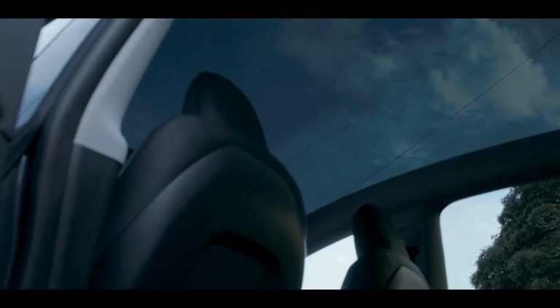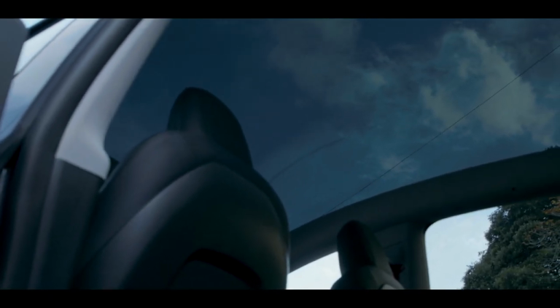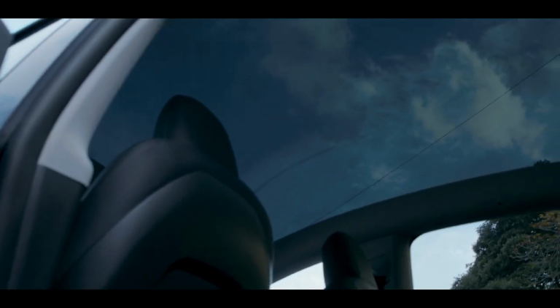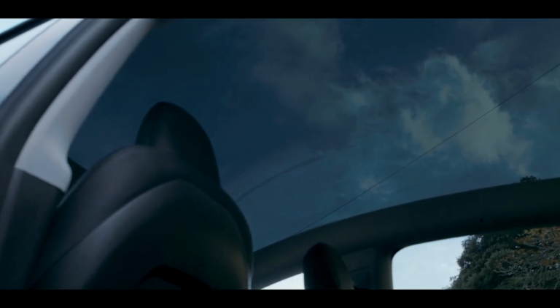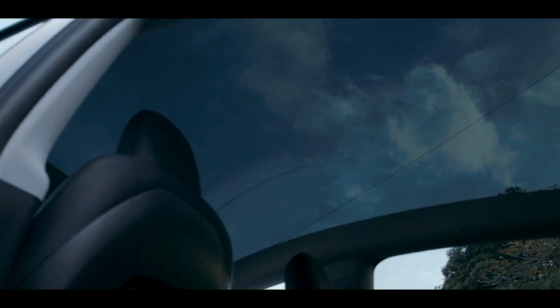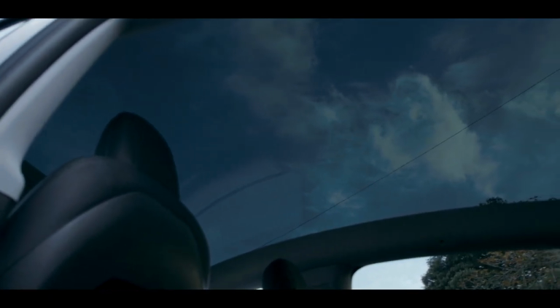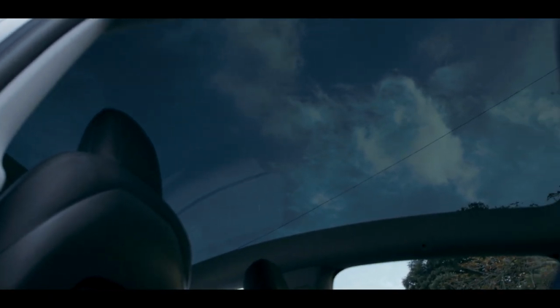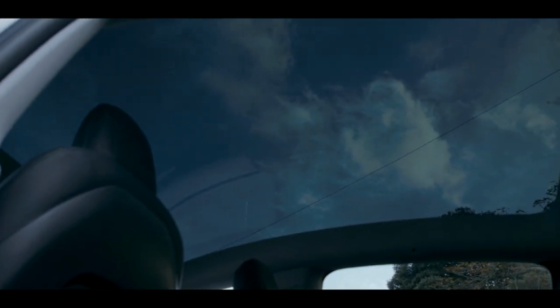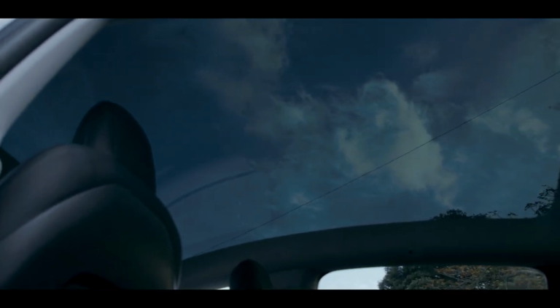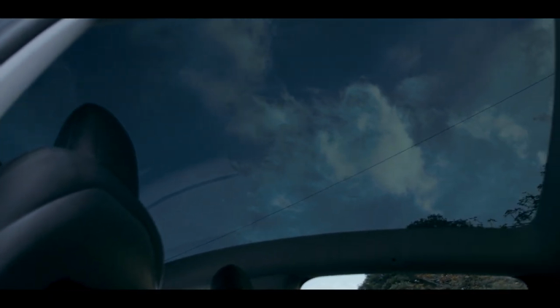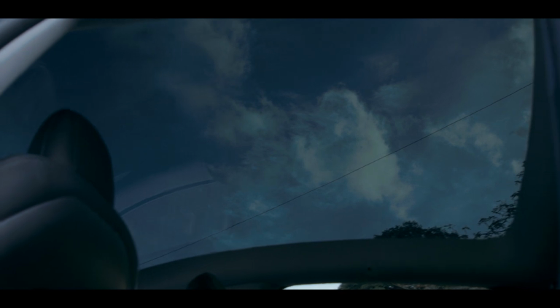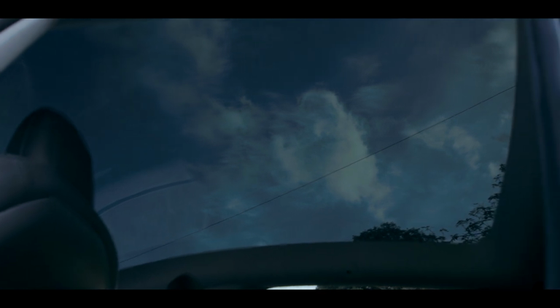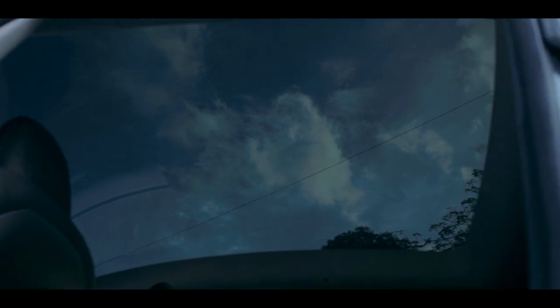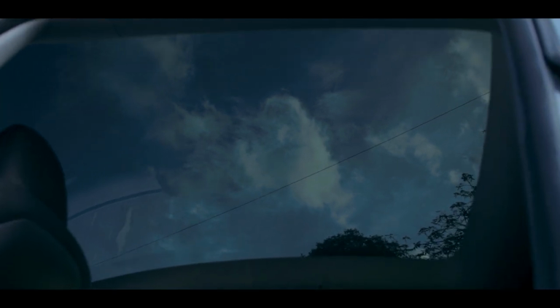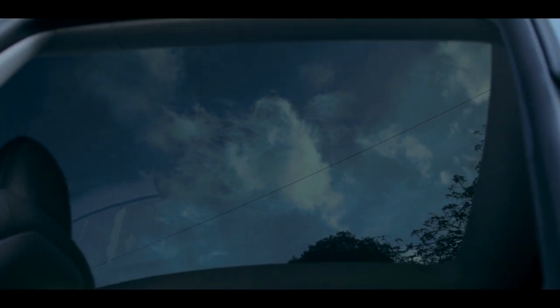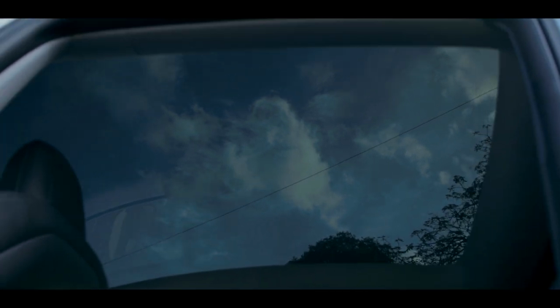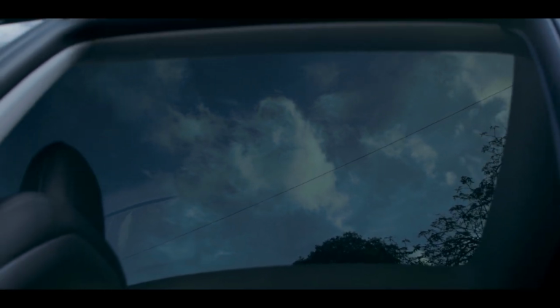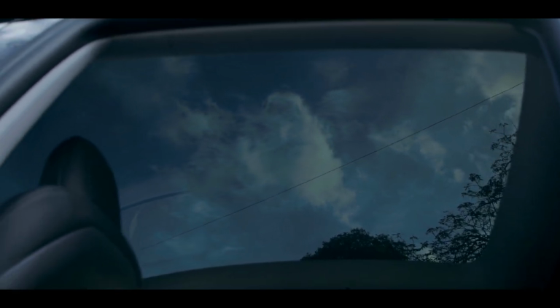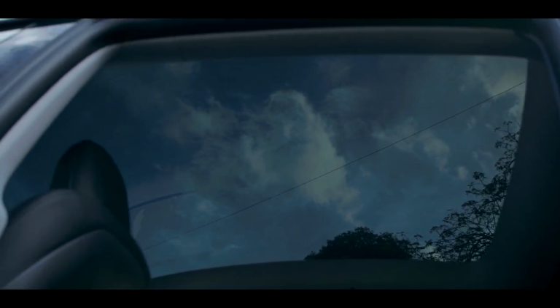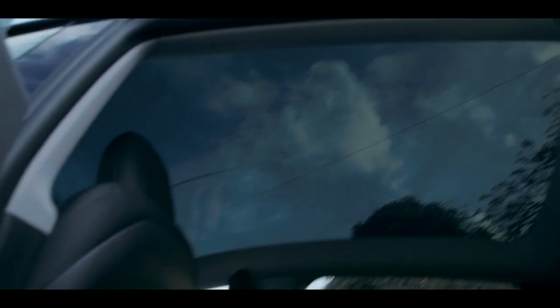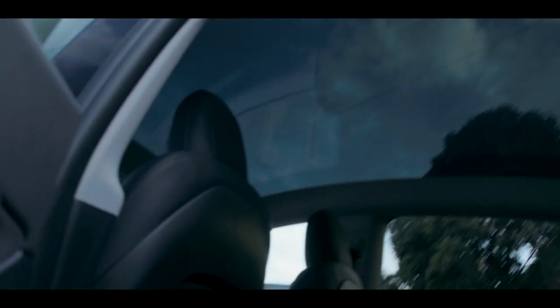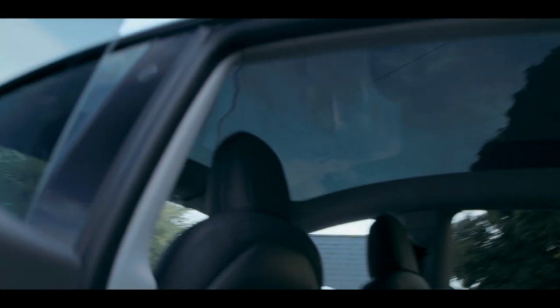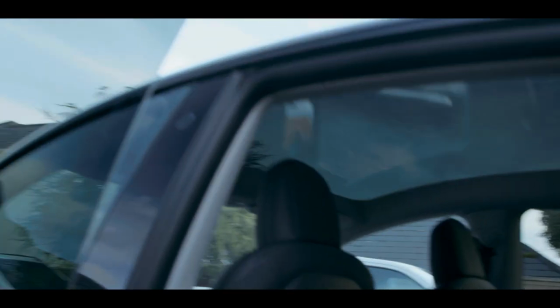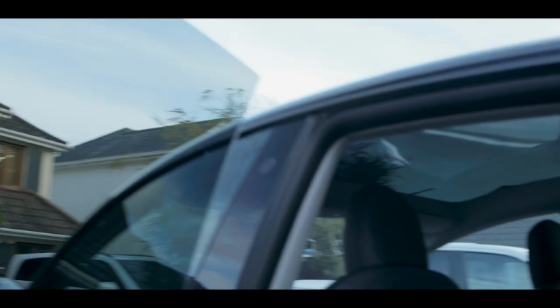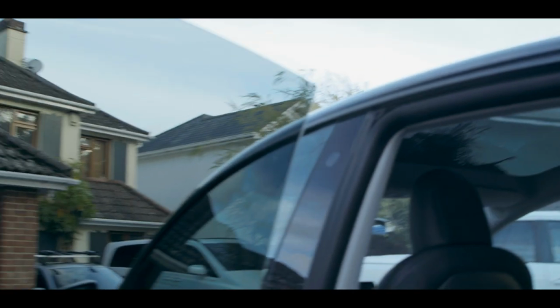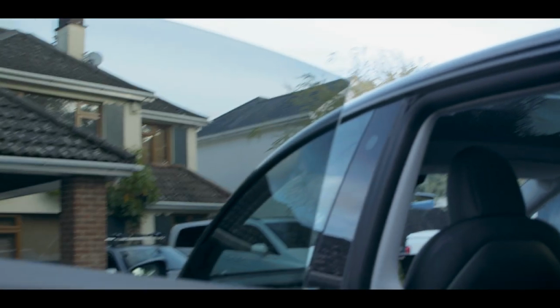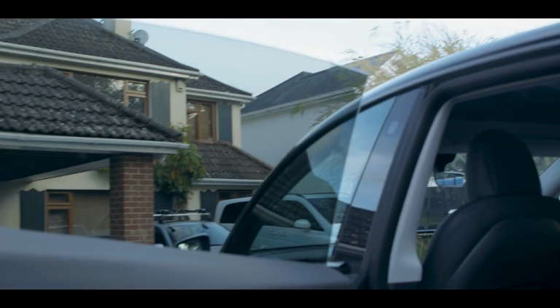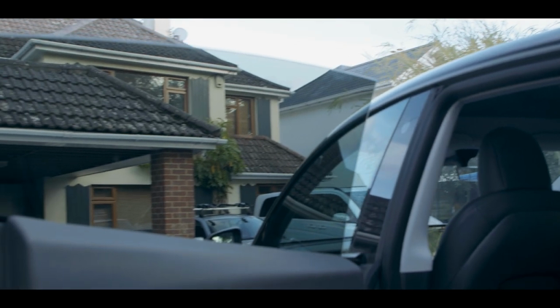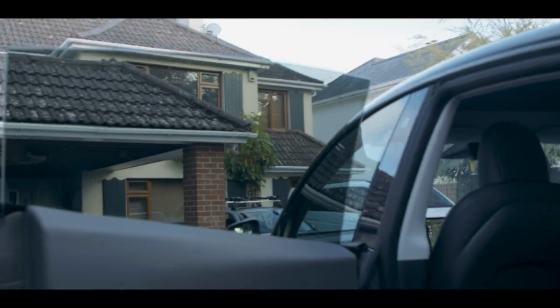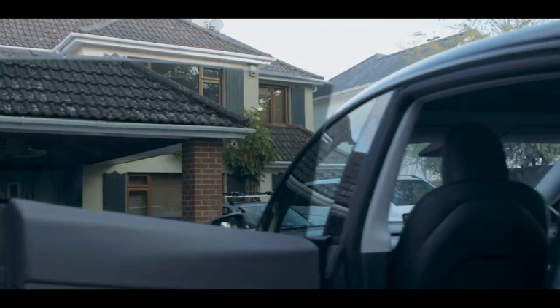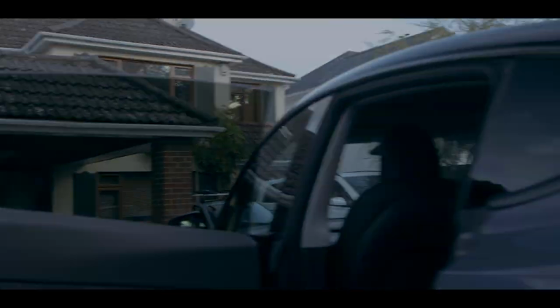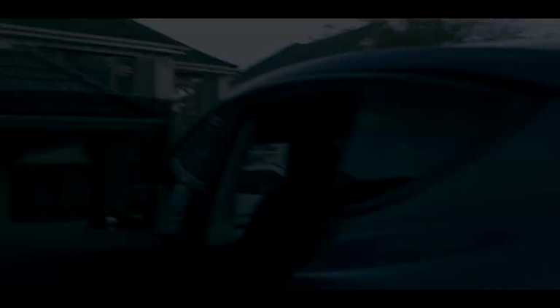Please note: the windscreen, roof, and rear windows are all laminated glass. The side windows can be tempered or laminated glass, and the quarter light is tempered glass.